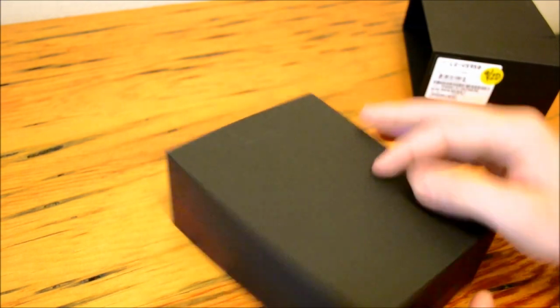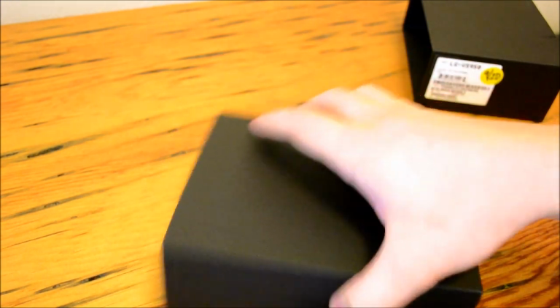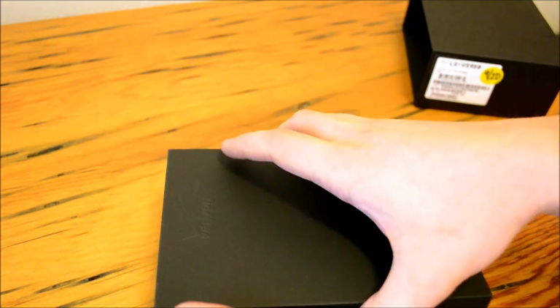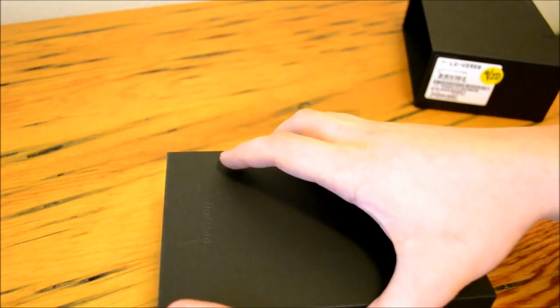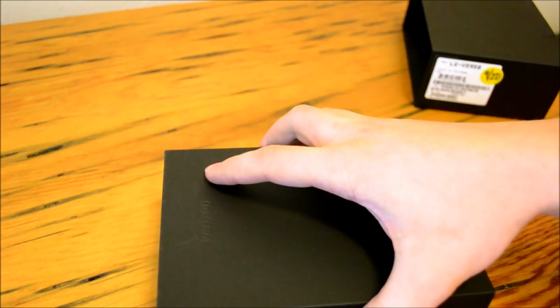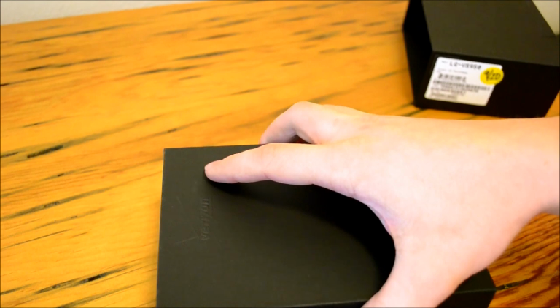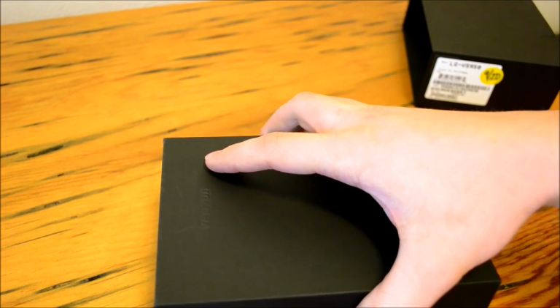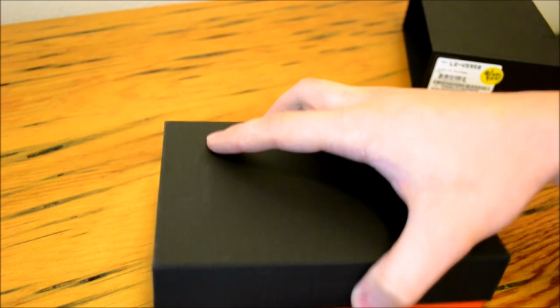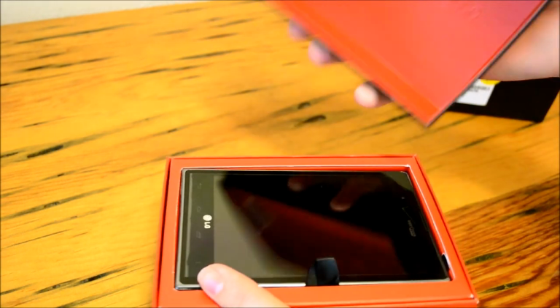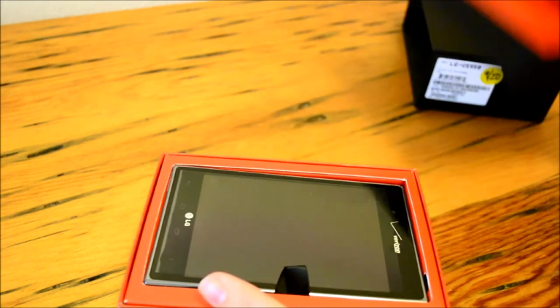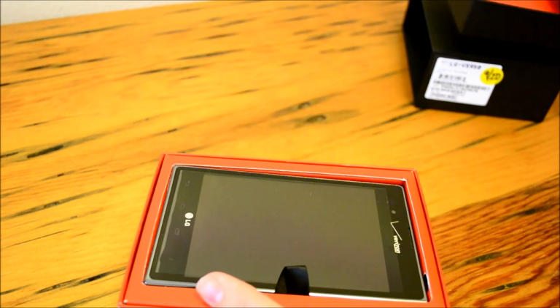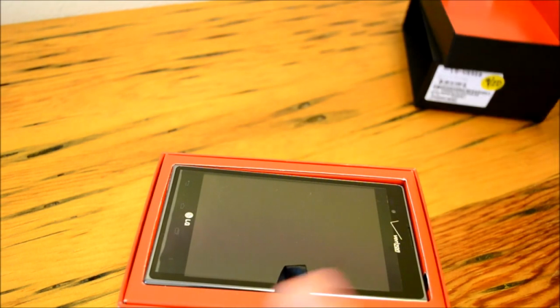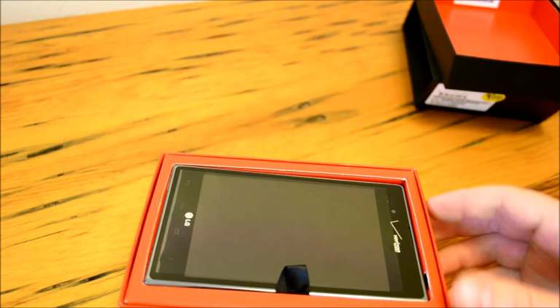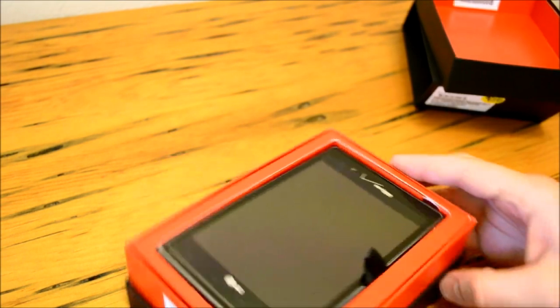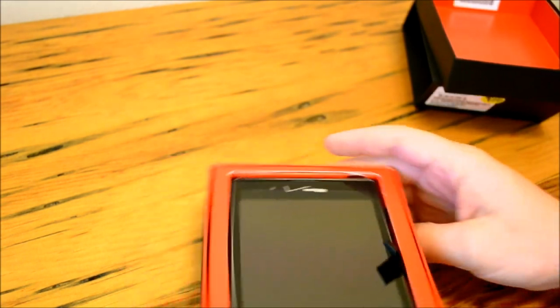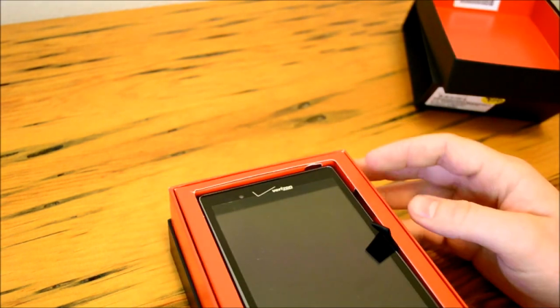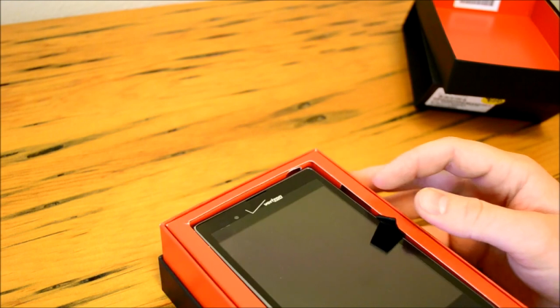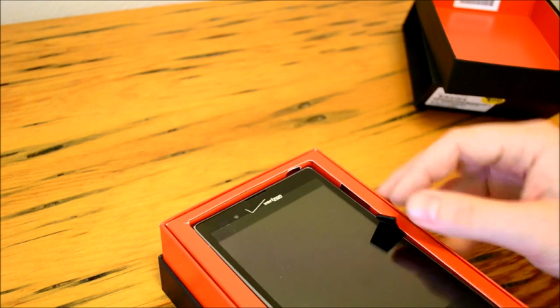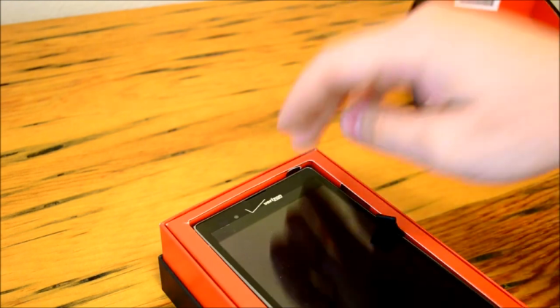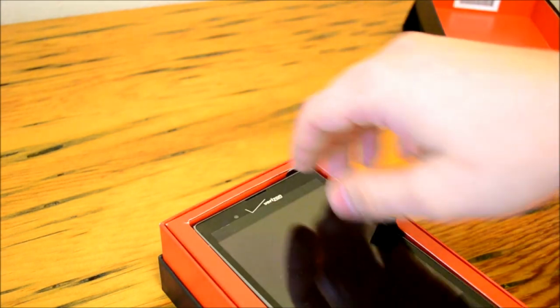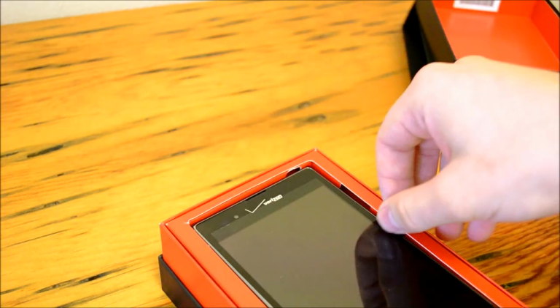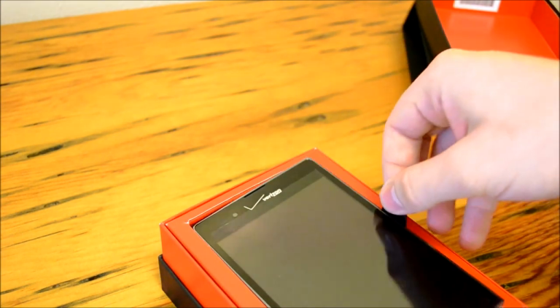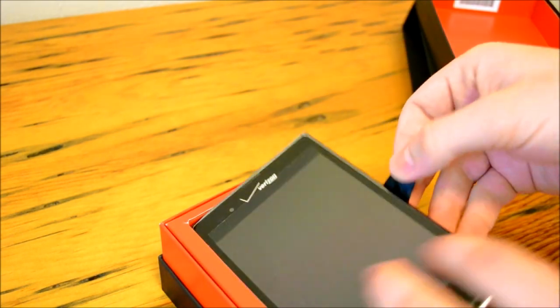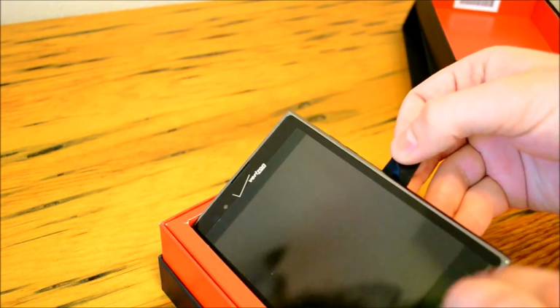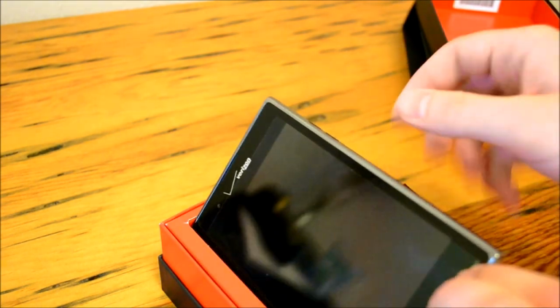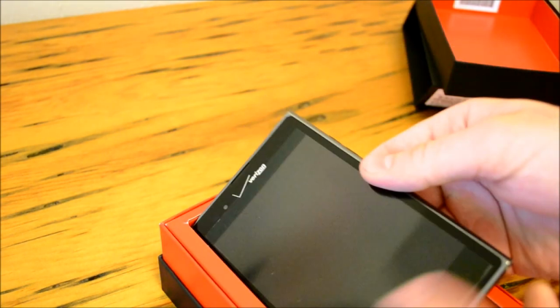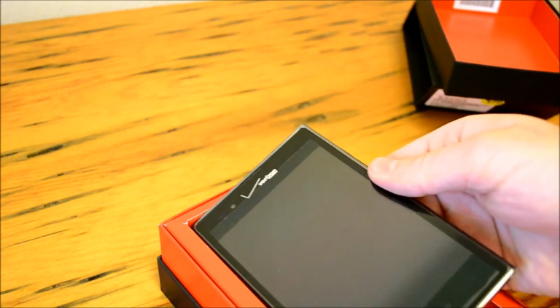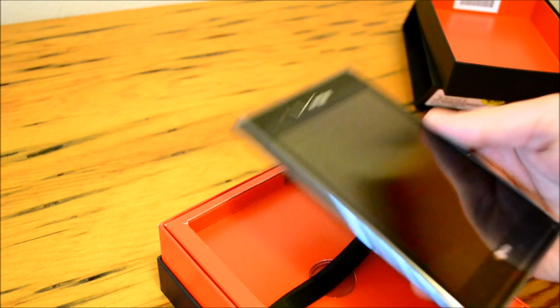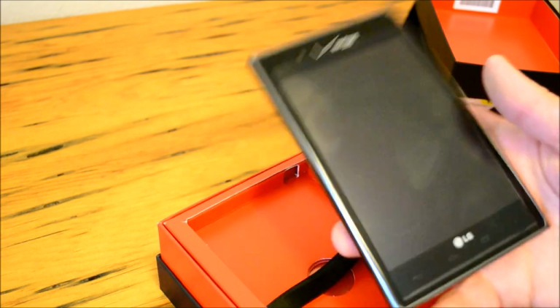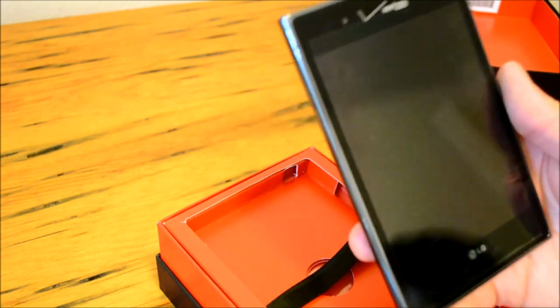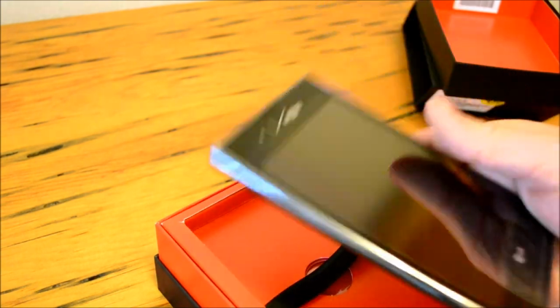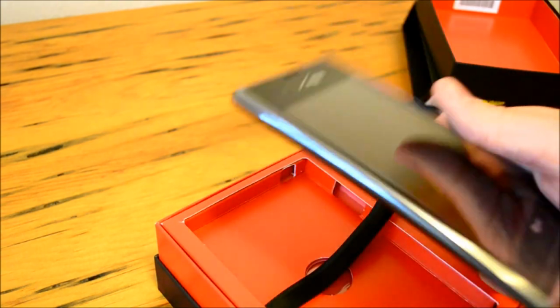I did have an enjoyable time at the Verizon store for once. I did not get any of the usual hassle. A nice young lady helped me out with activating this phone and telling me some of the features and cool info about Verizon.